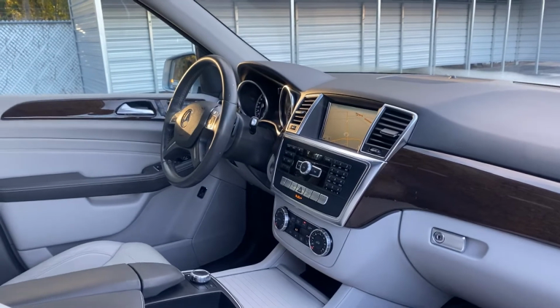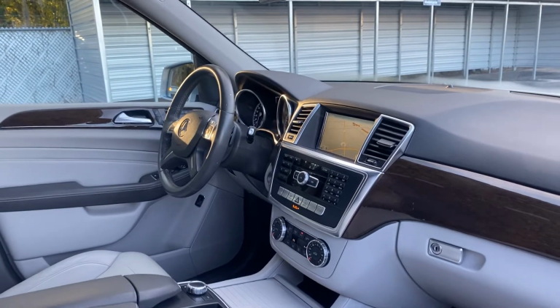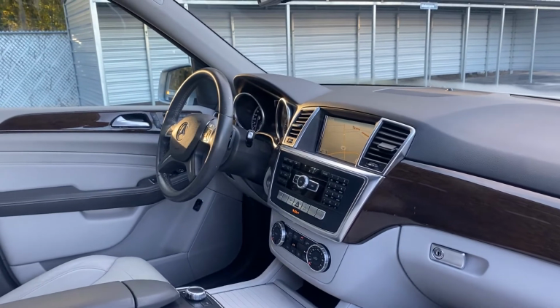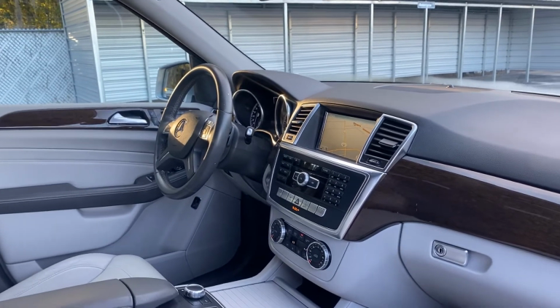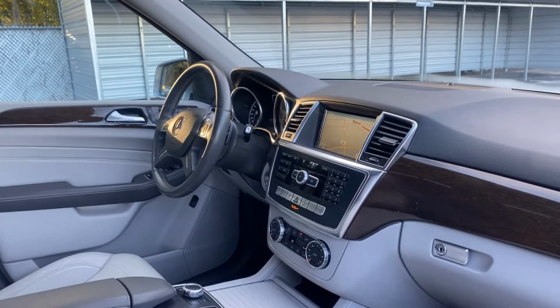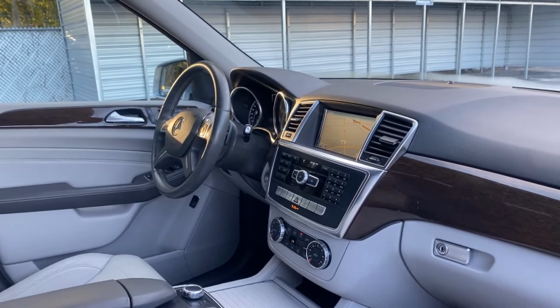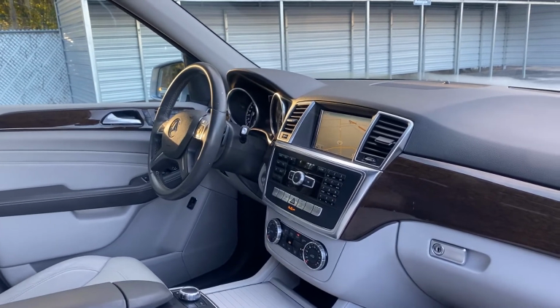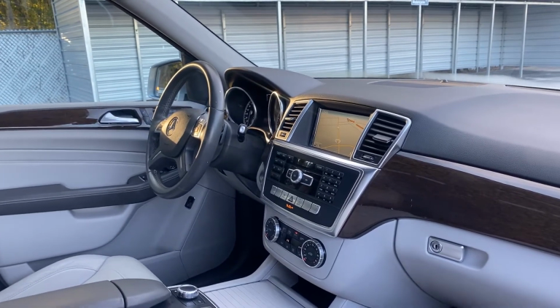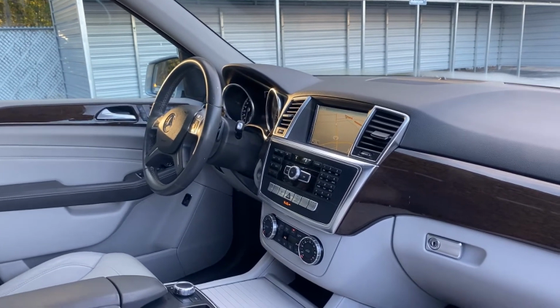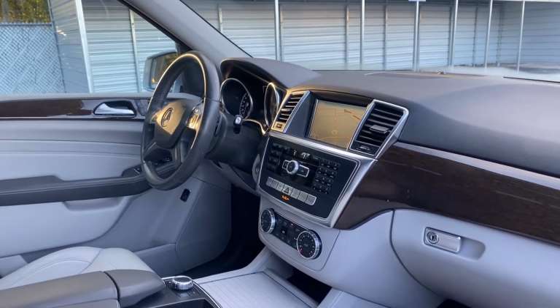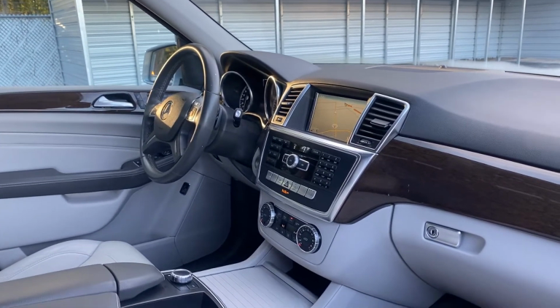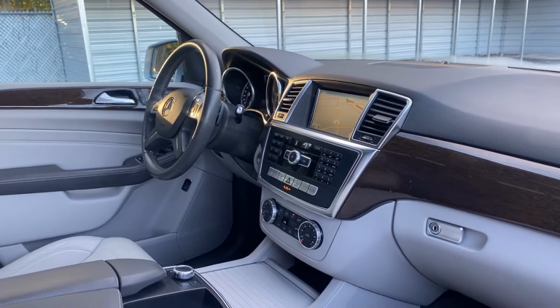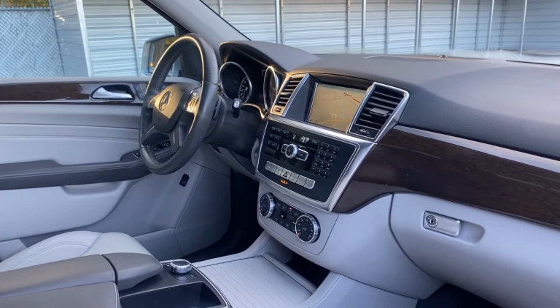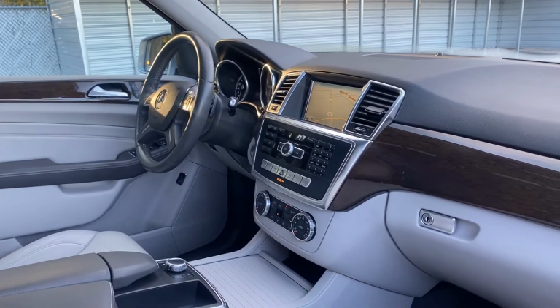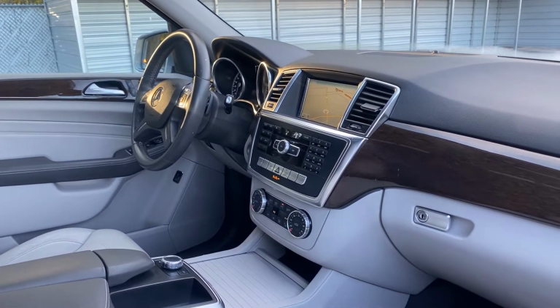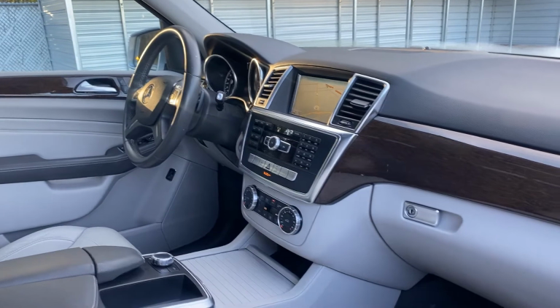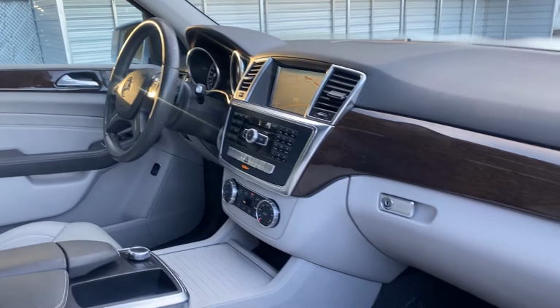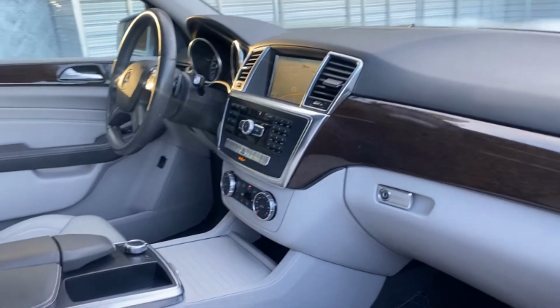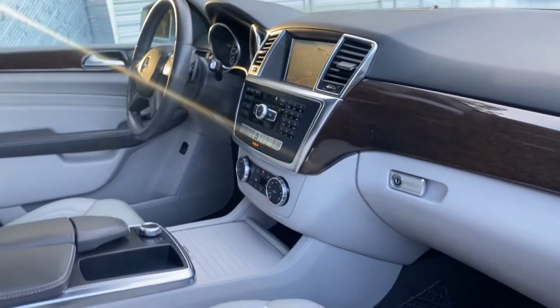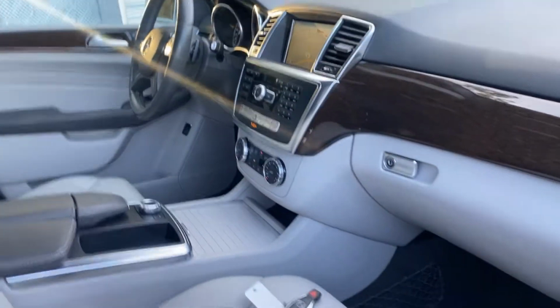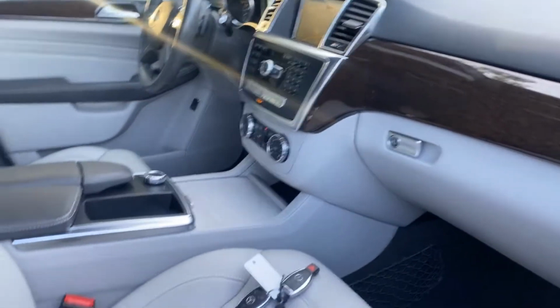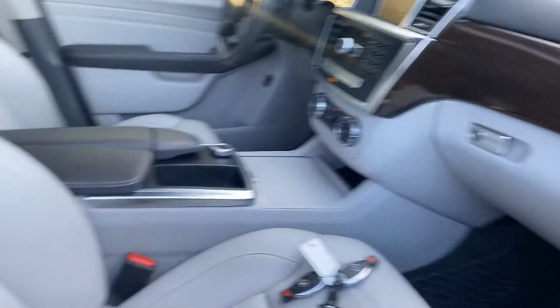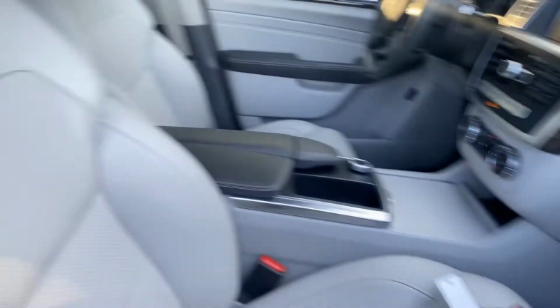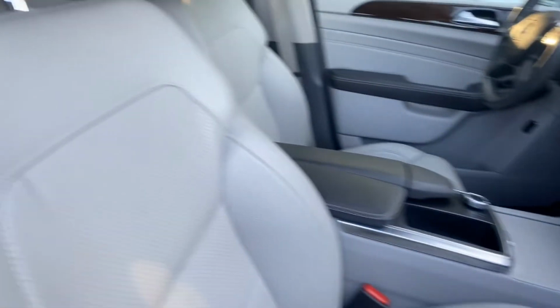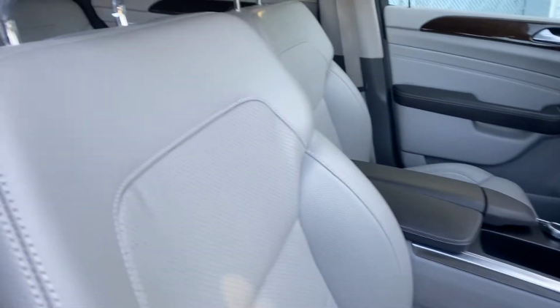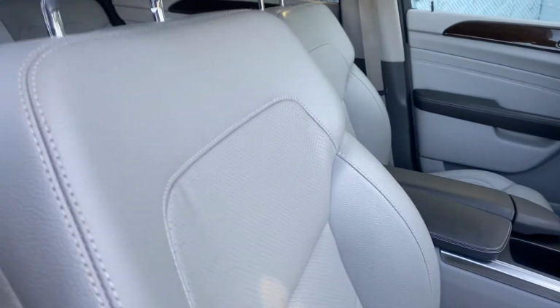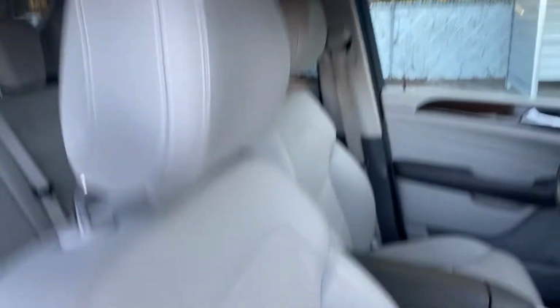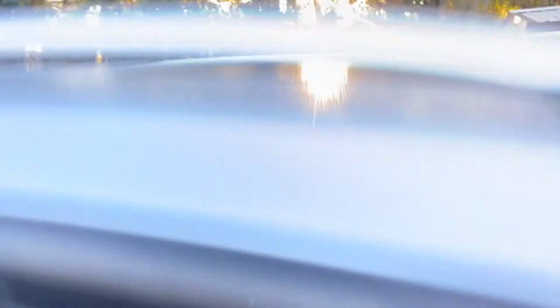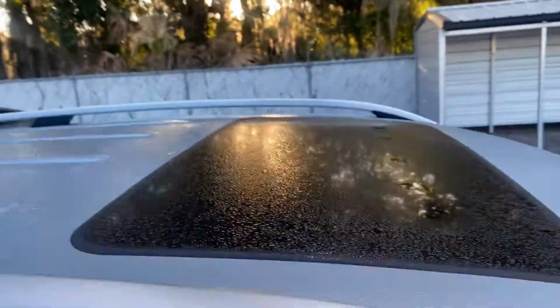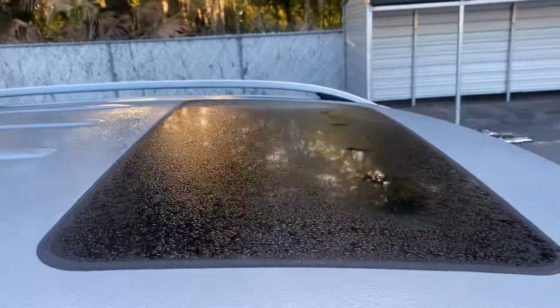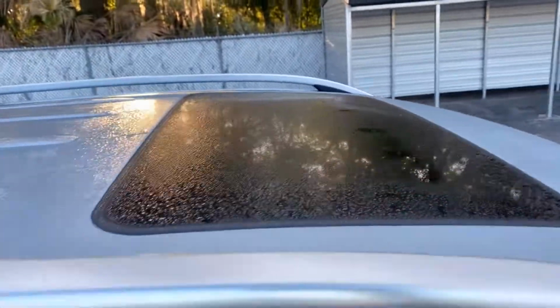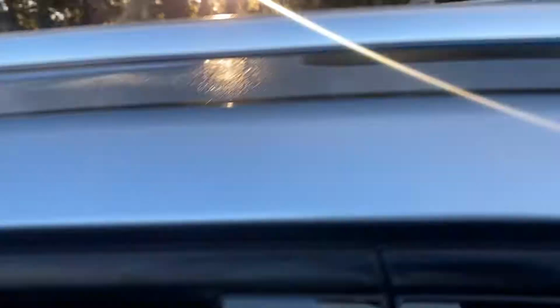Bluetooth for your cell phone, heated seats, navigation, electronic climate control, and power moonroof.